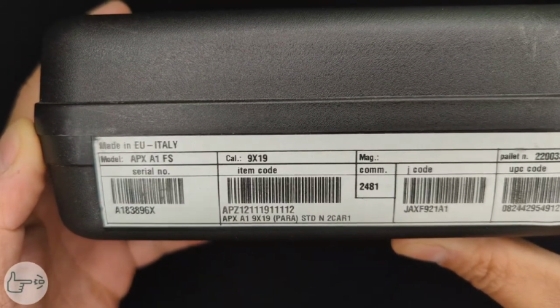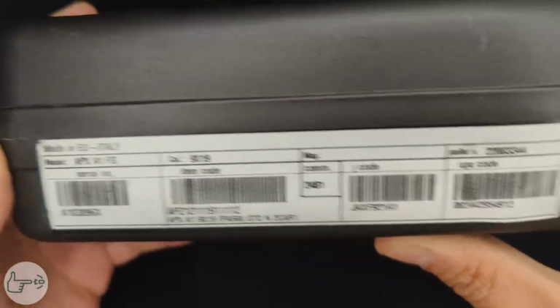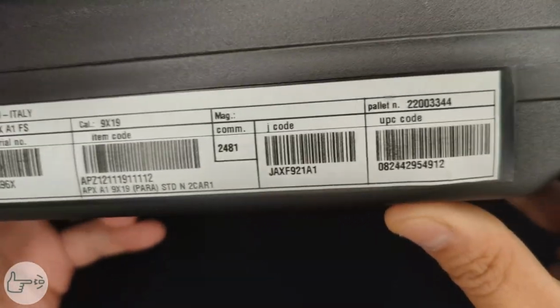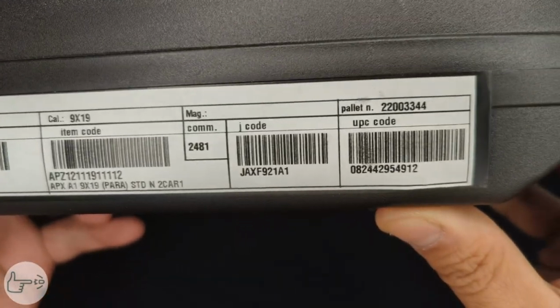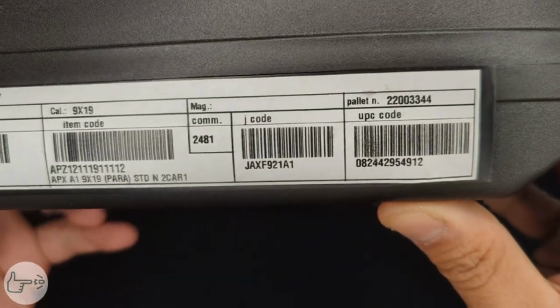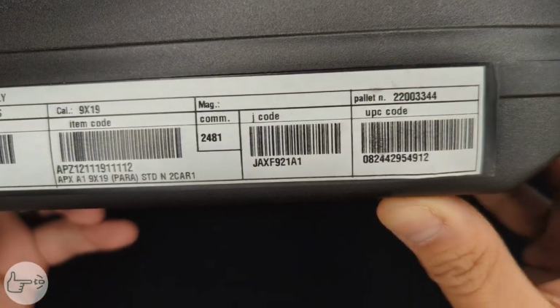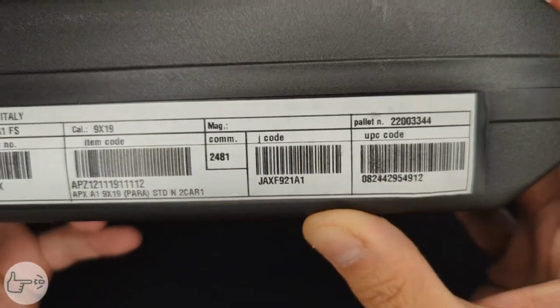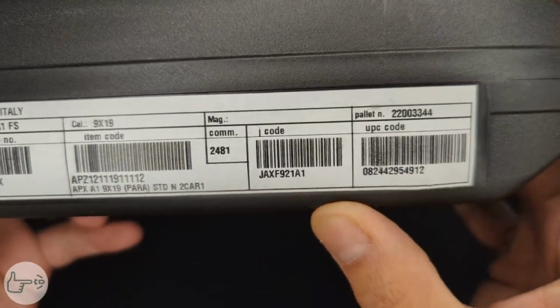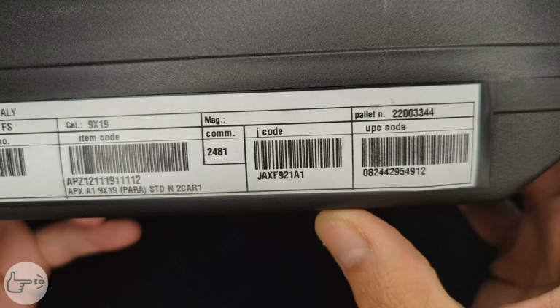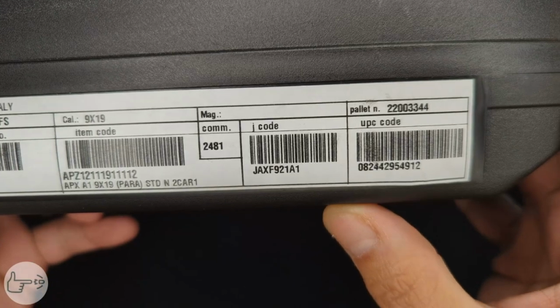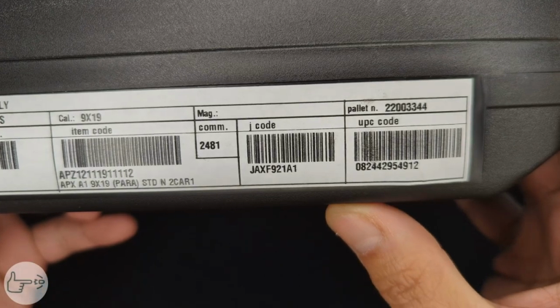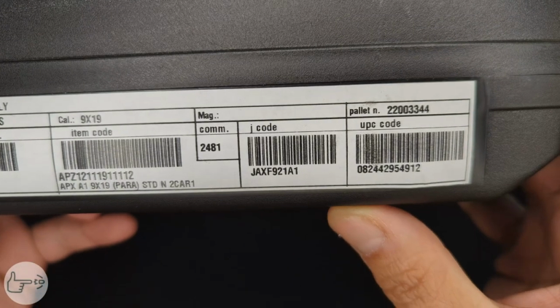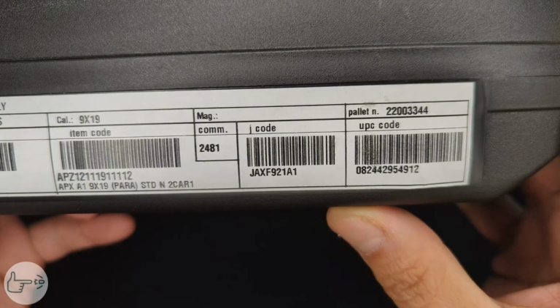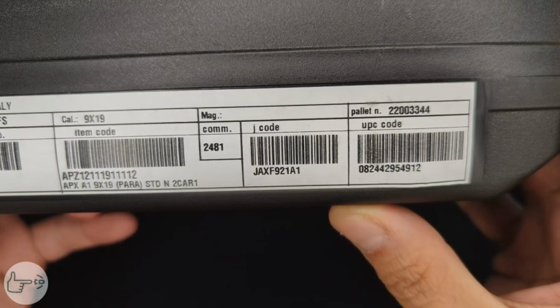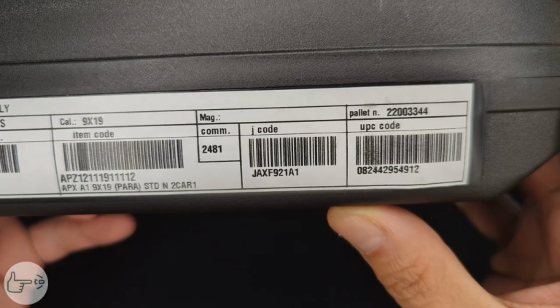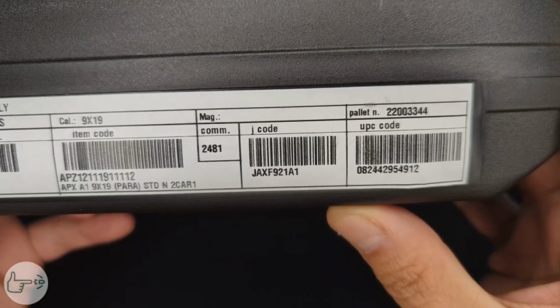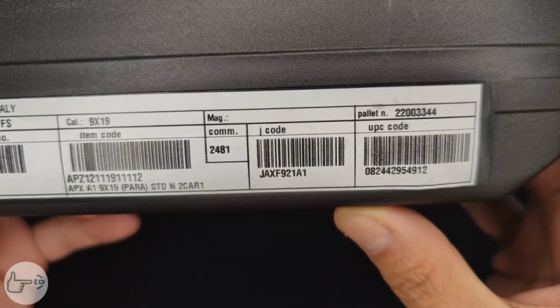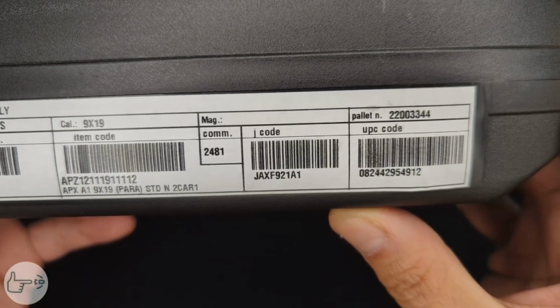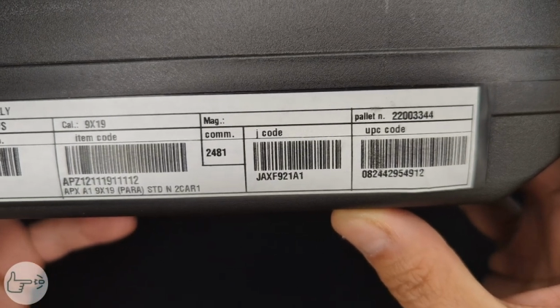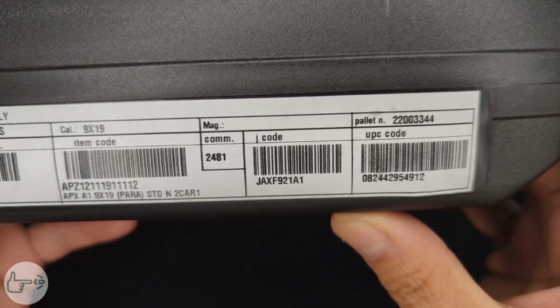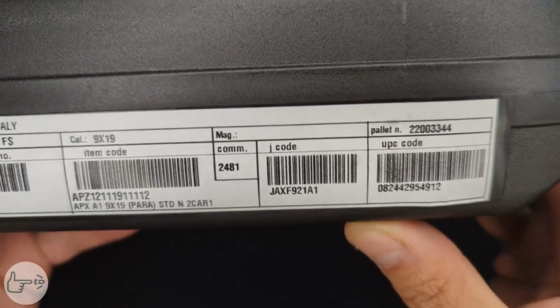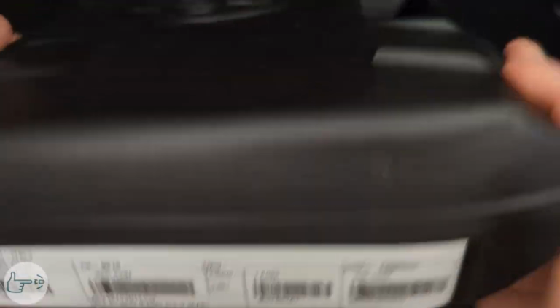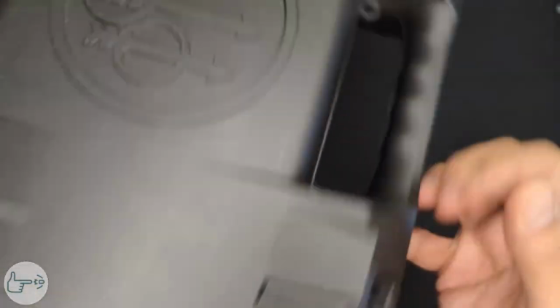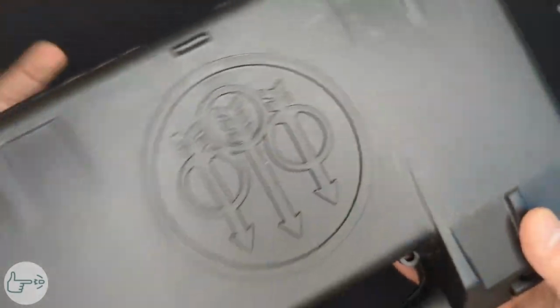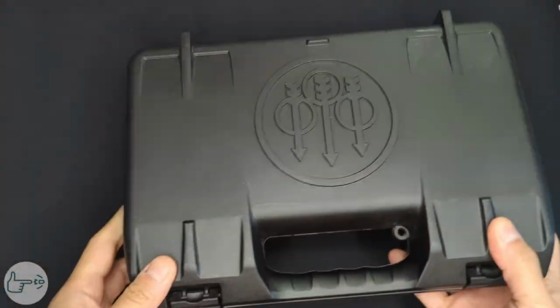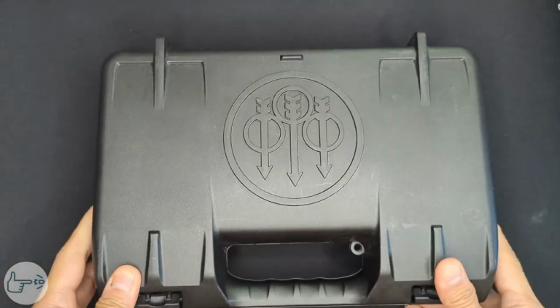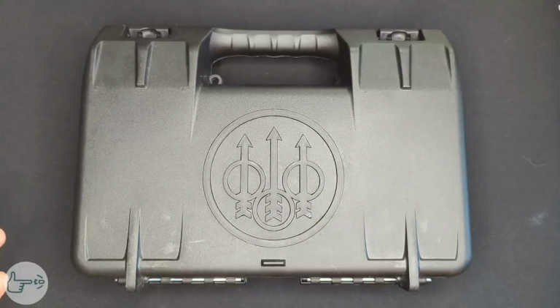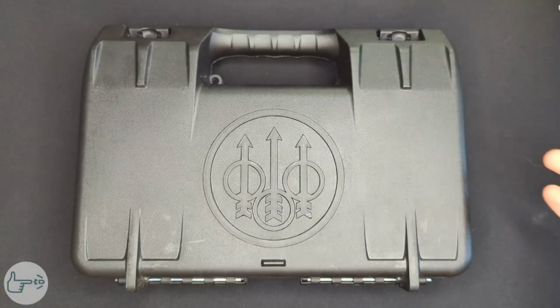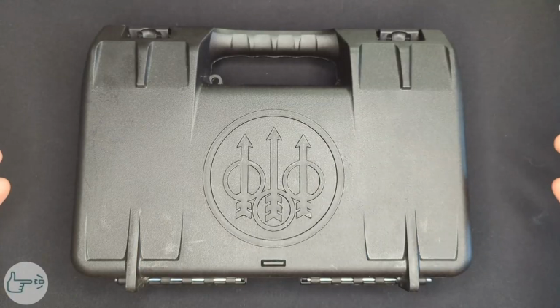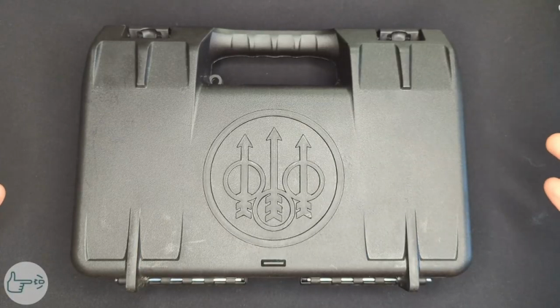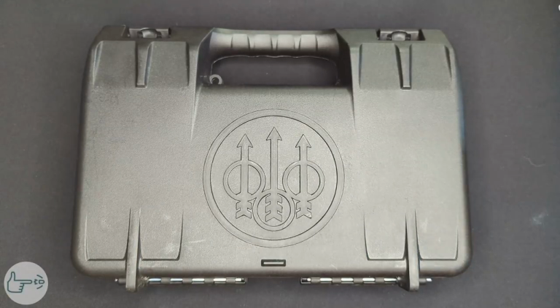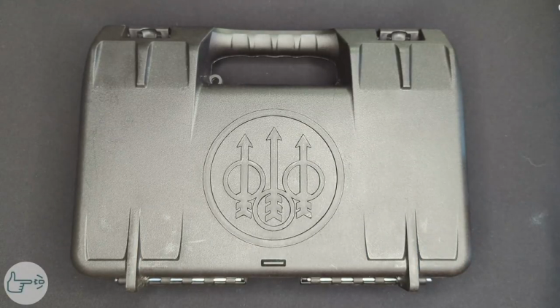Let you guys get a look at the product code there. This is the code for the version with a pair of 17-round magazines. So let's get this open.